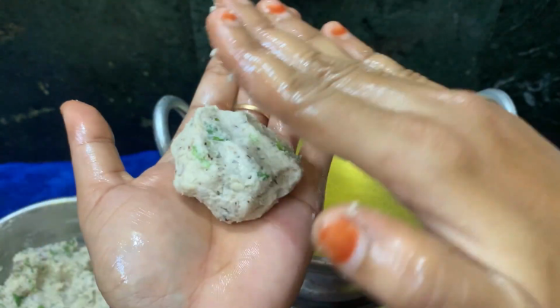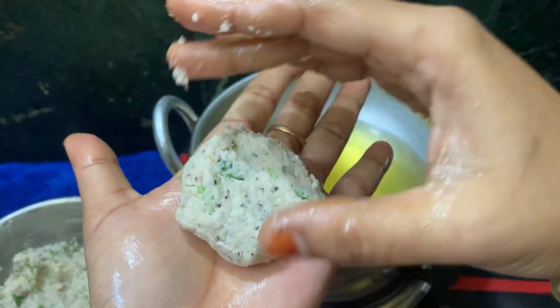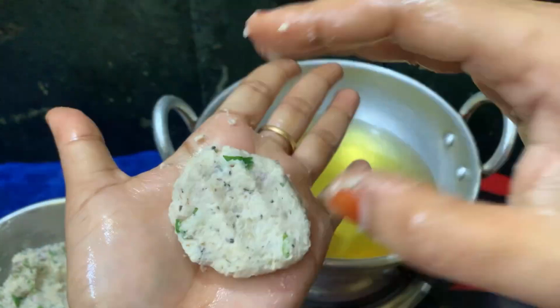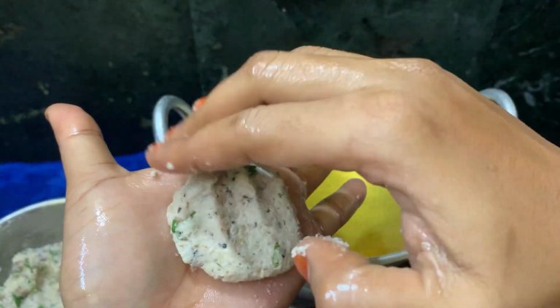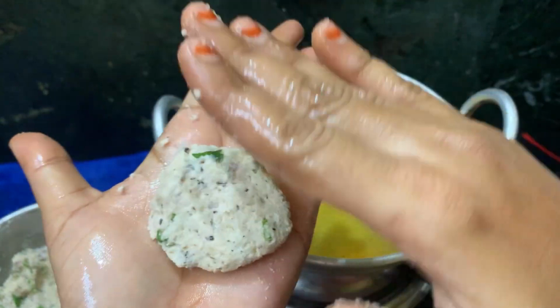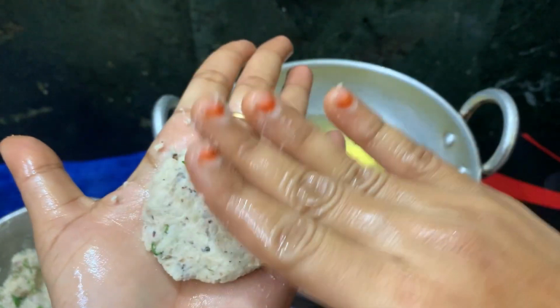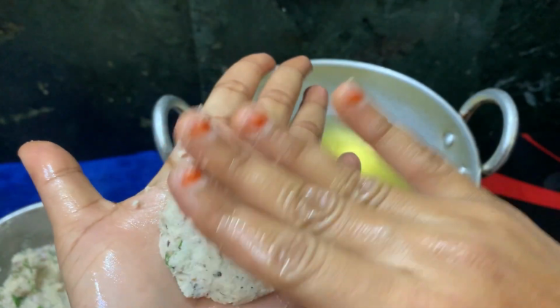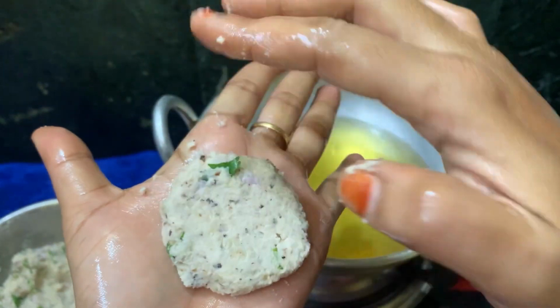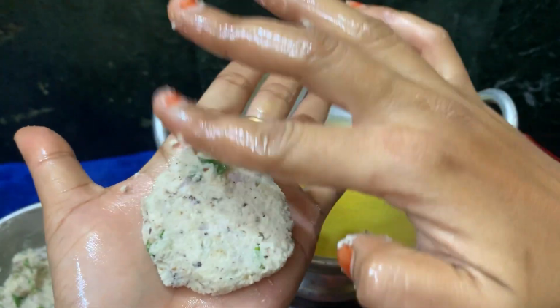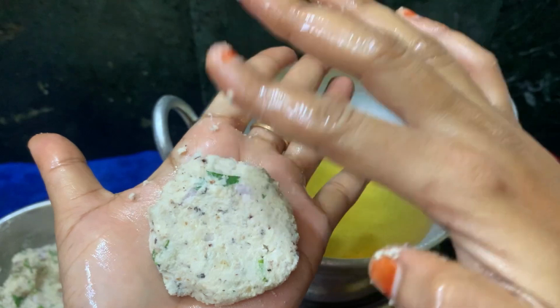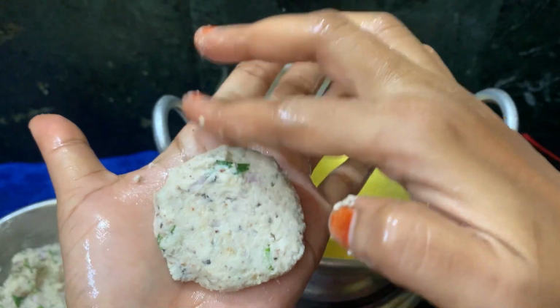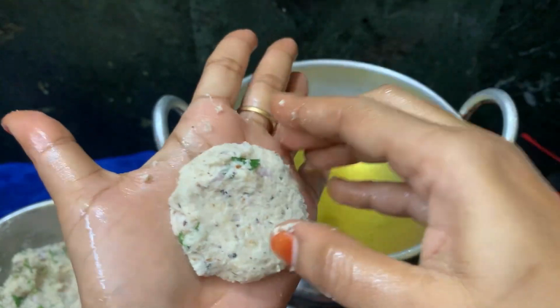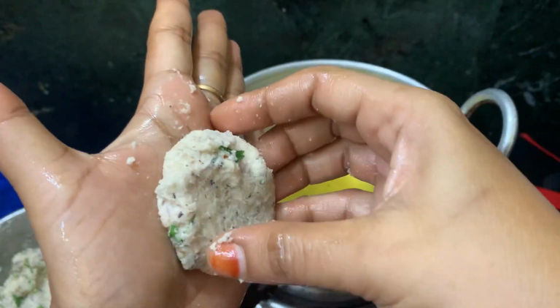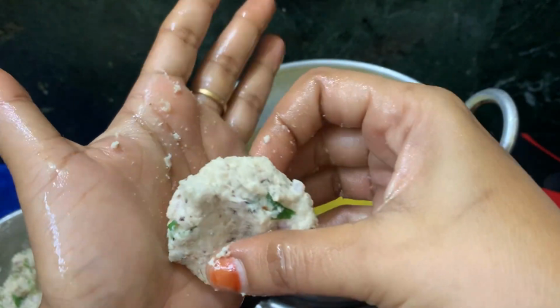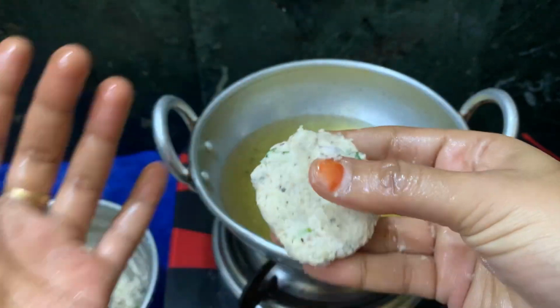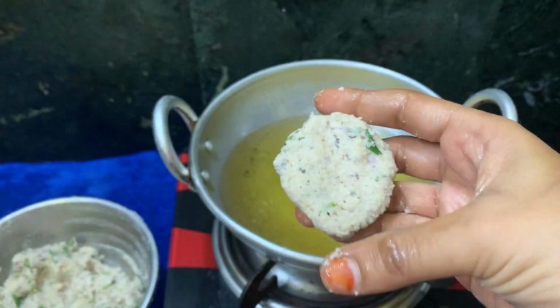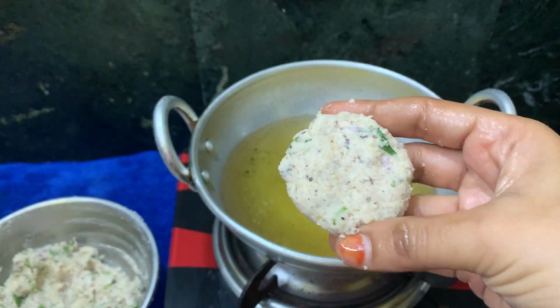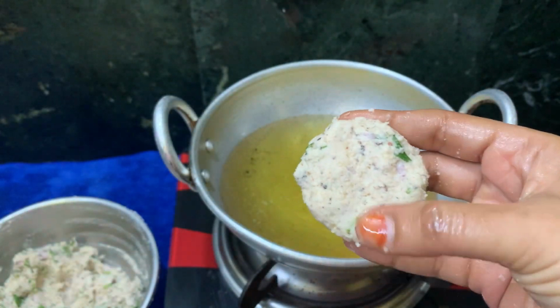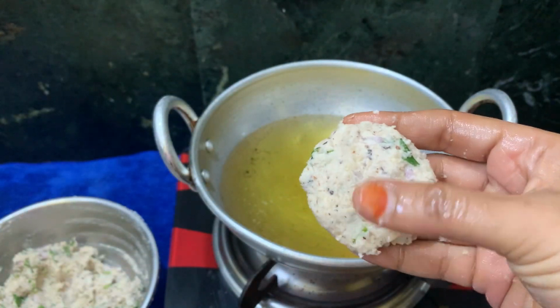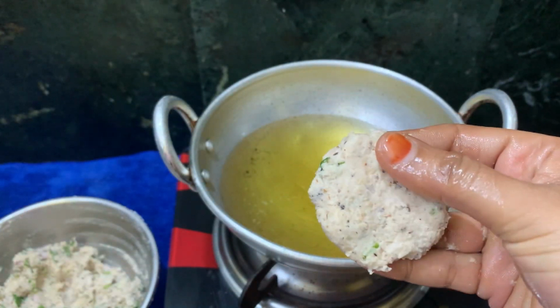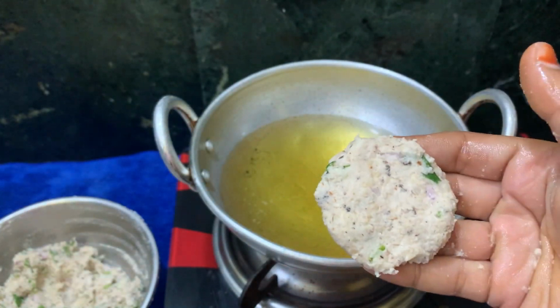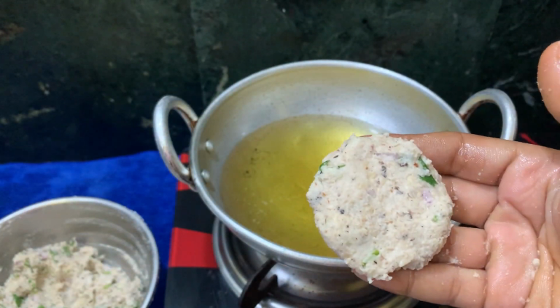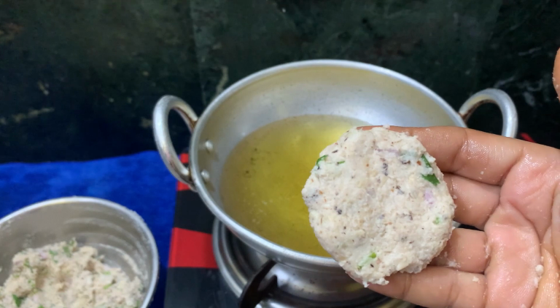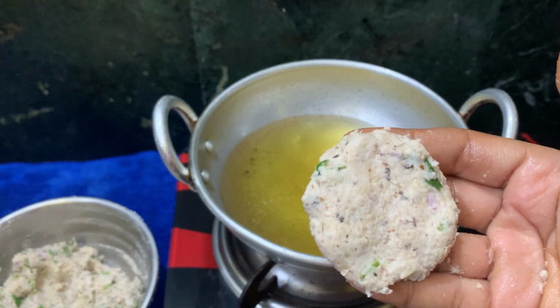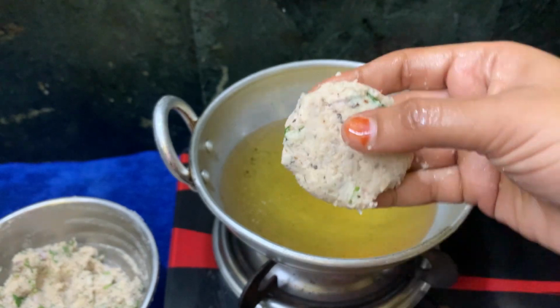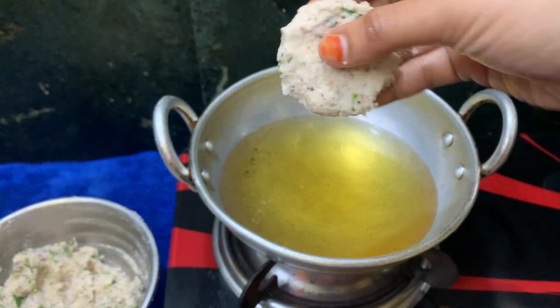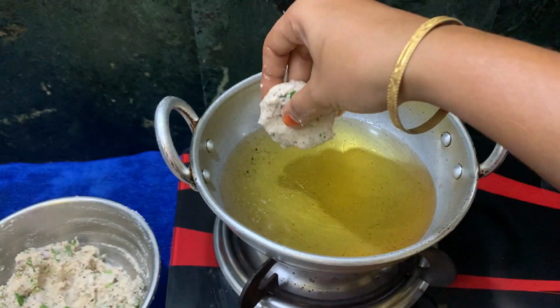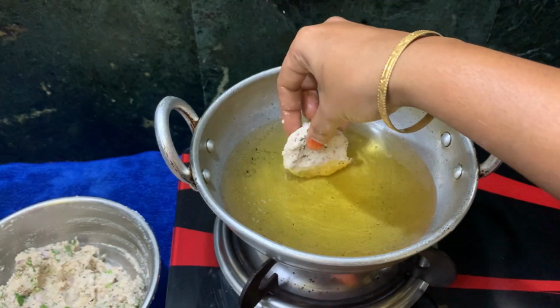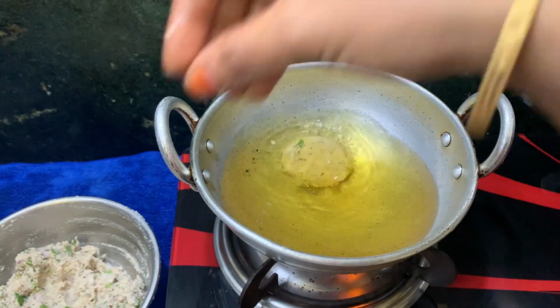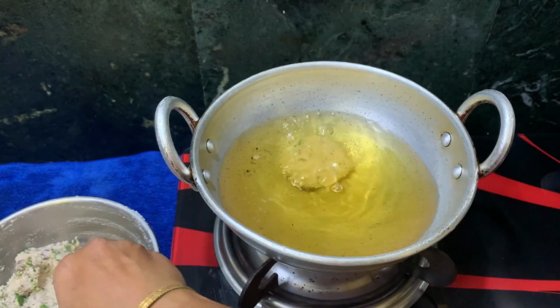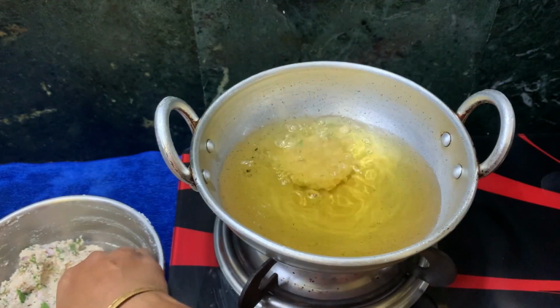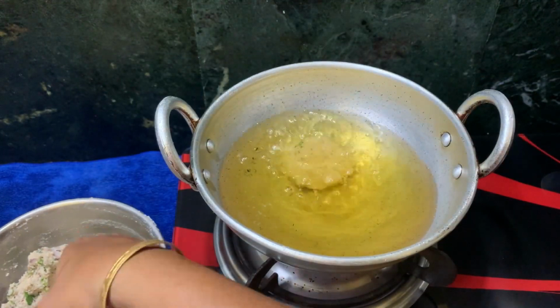I am going to add a little bit of water. We will put it in the water. The taste is not hot — it is very nice.